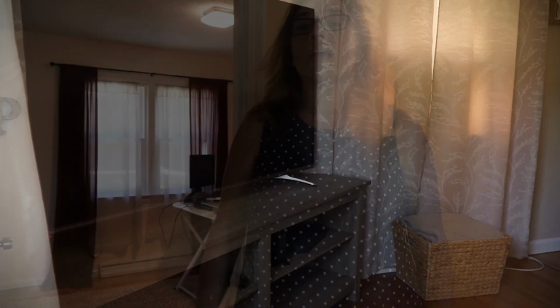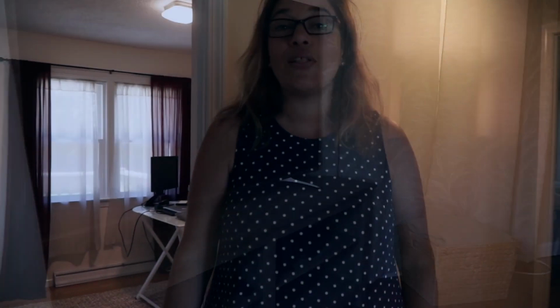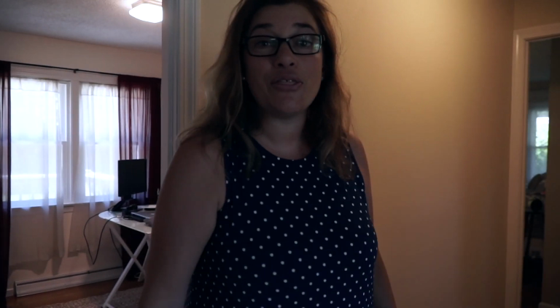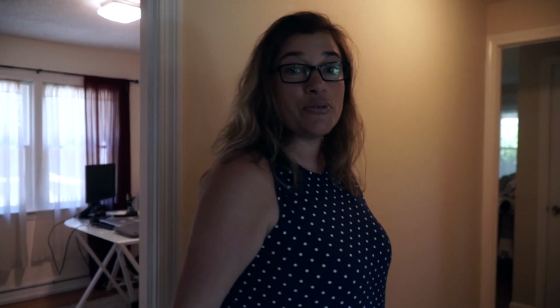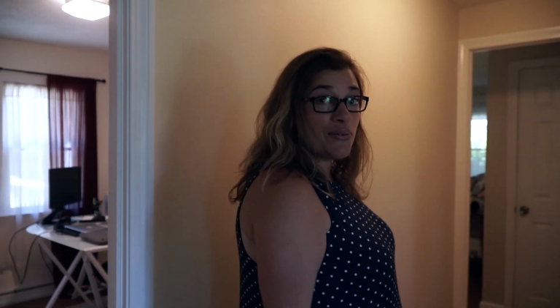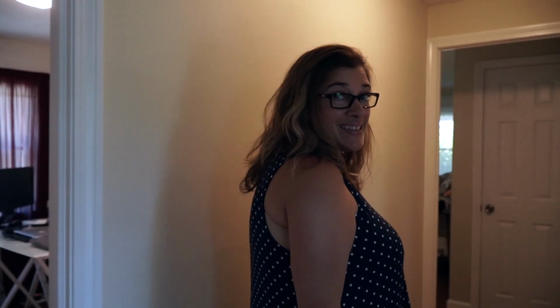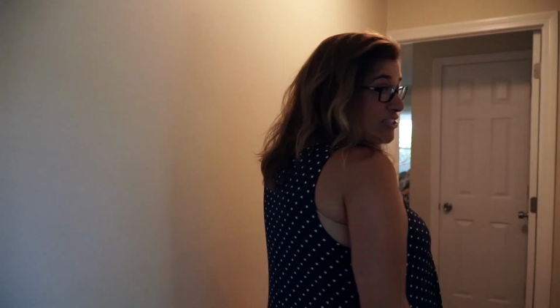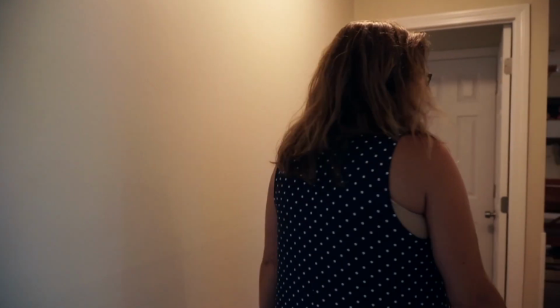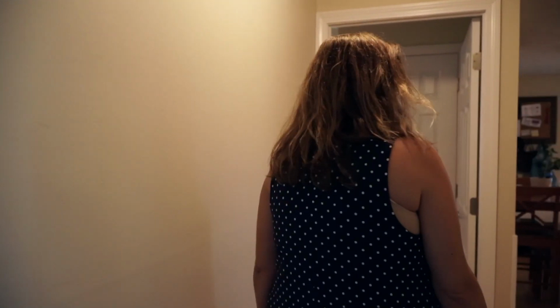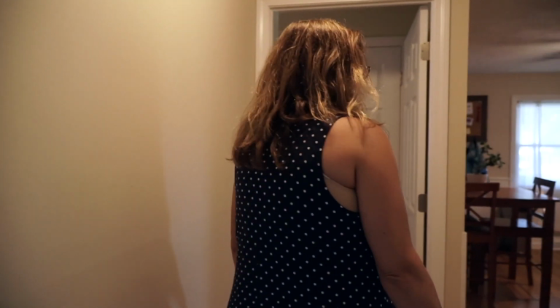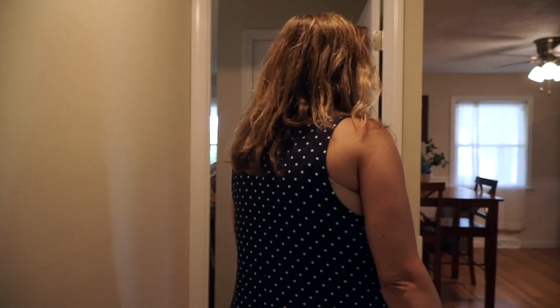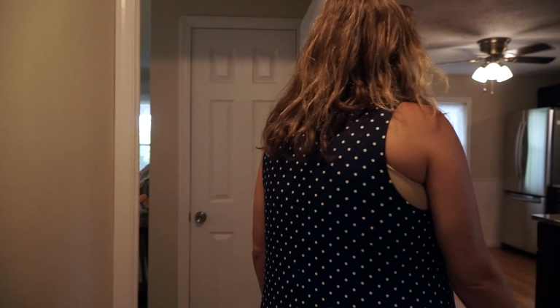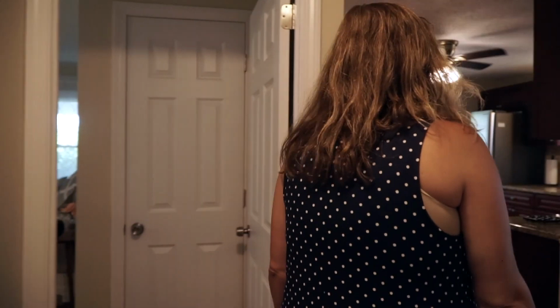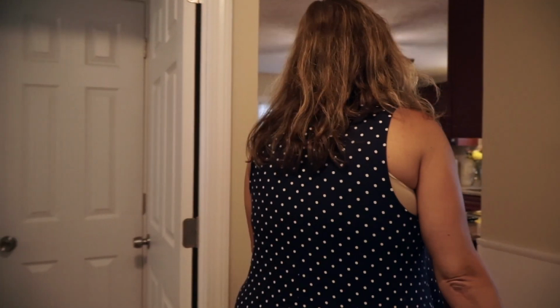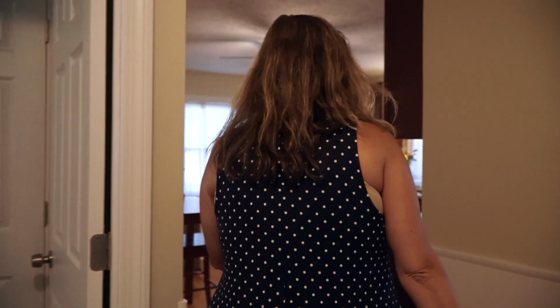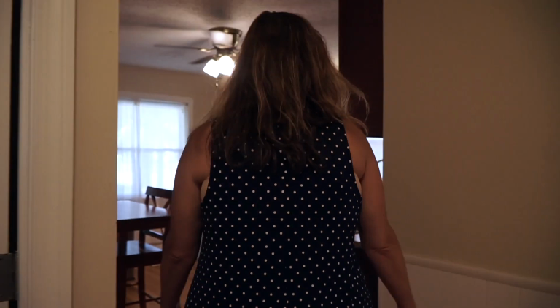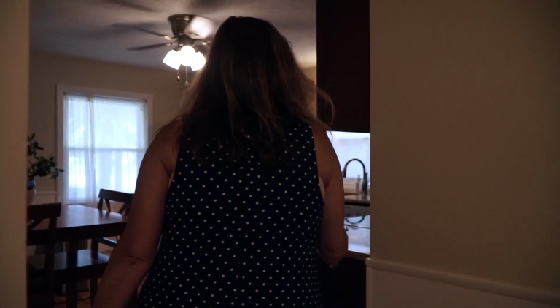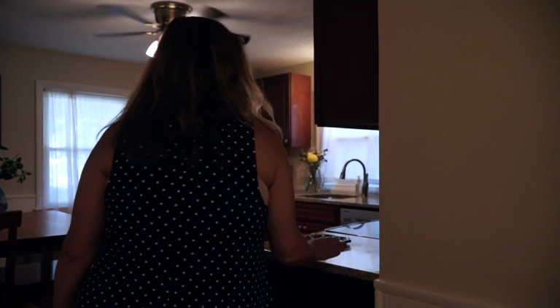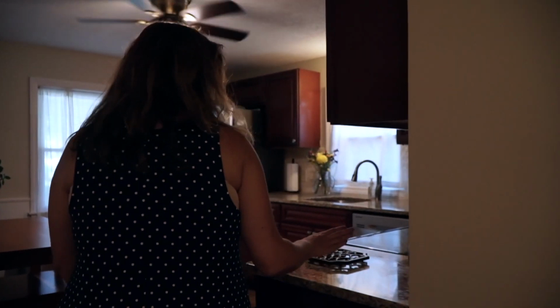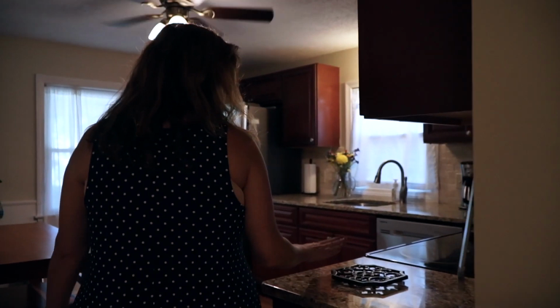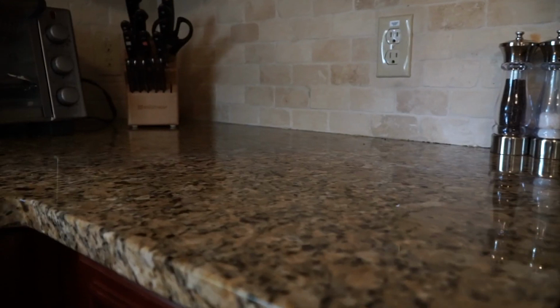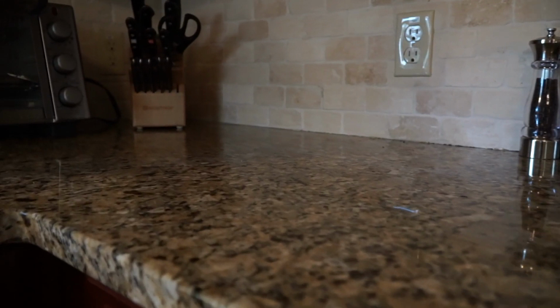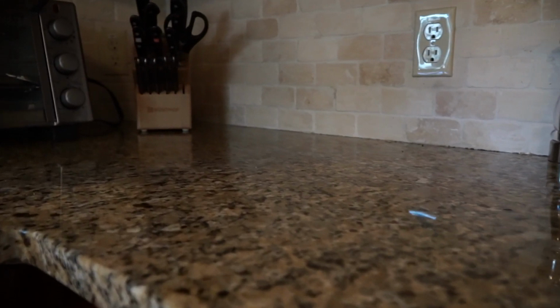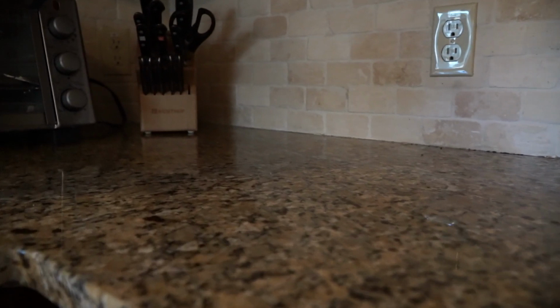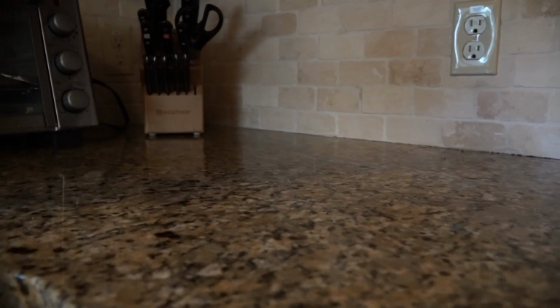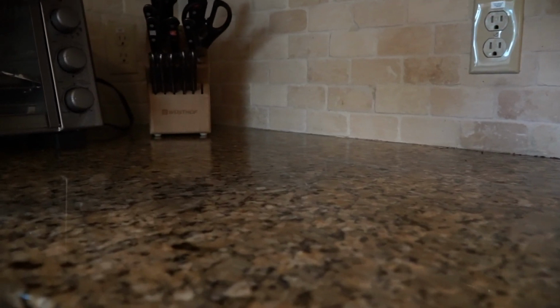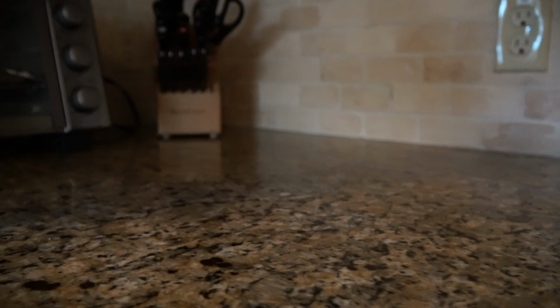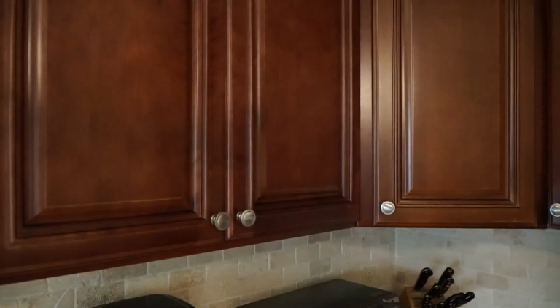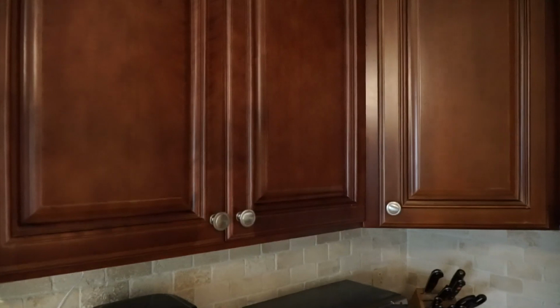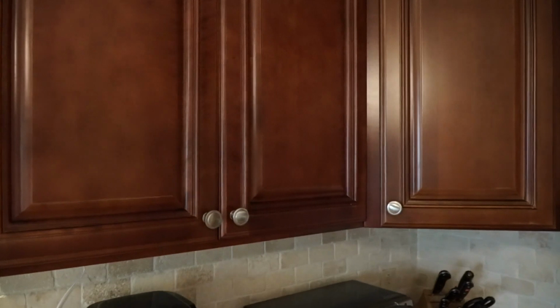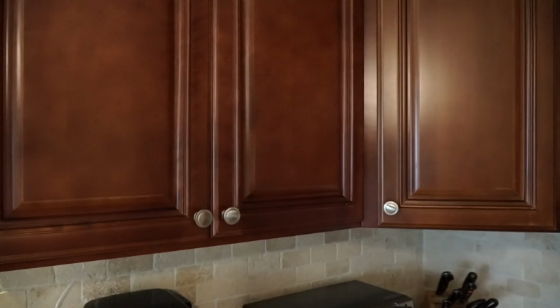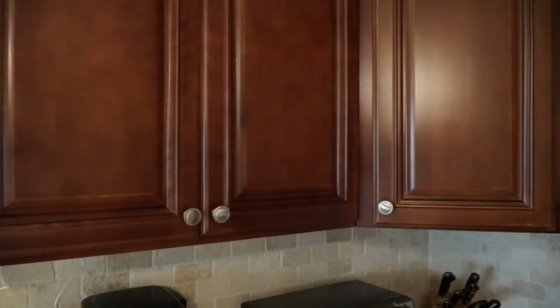Follow me through the hallway into the kitchen where you're going to see that we have beautiful granite countertops and cherry kitchen cabinets.